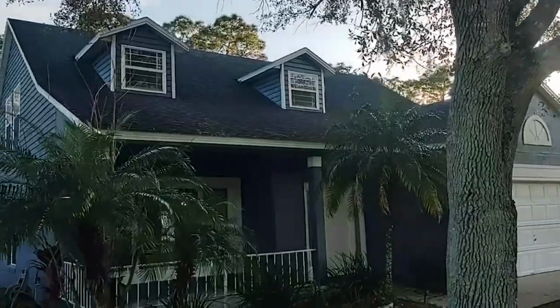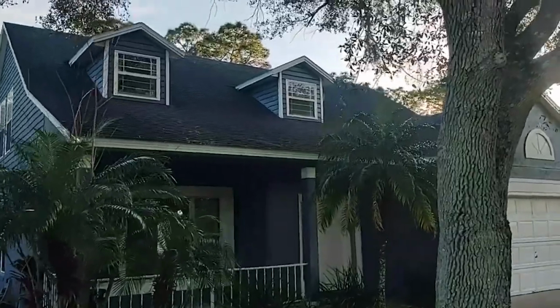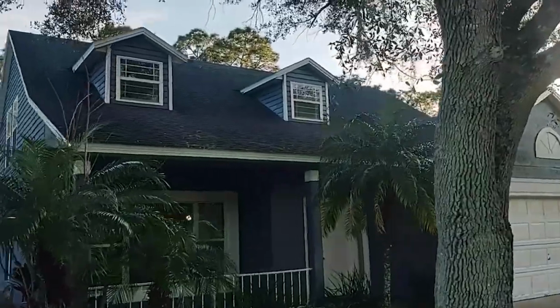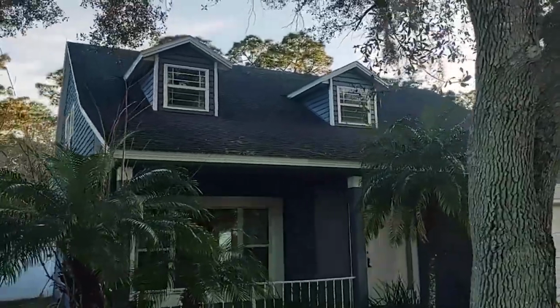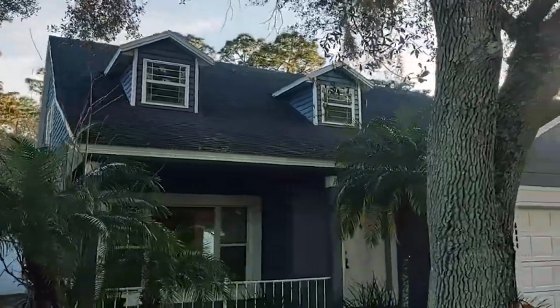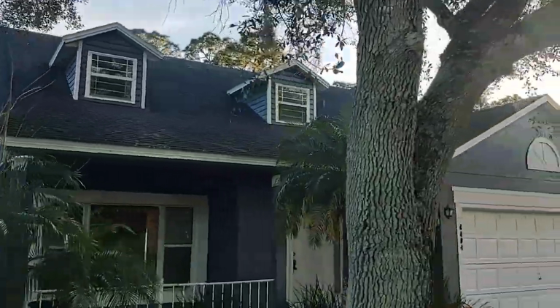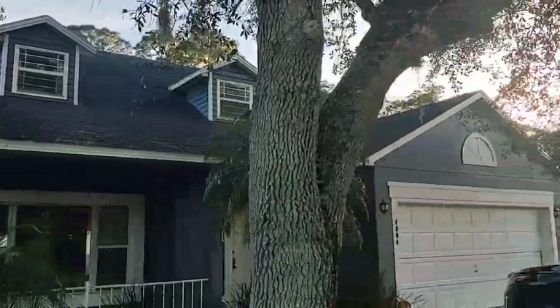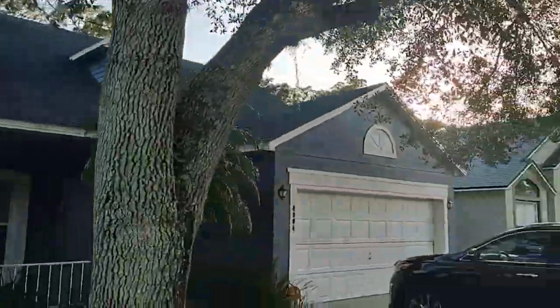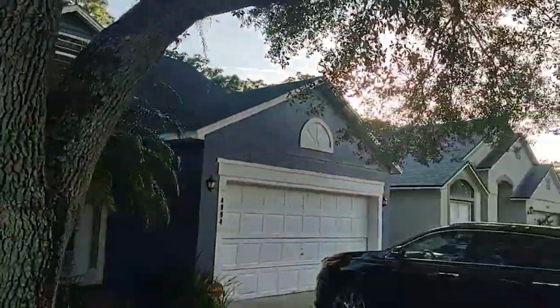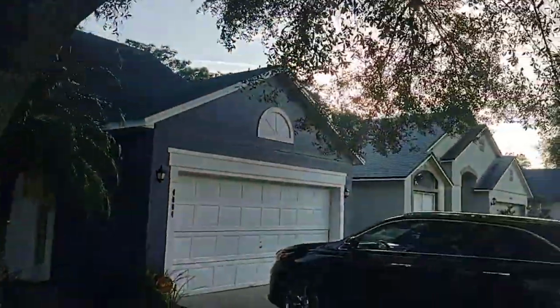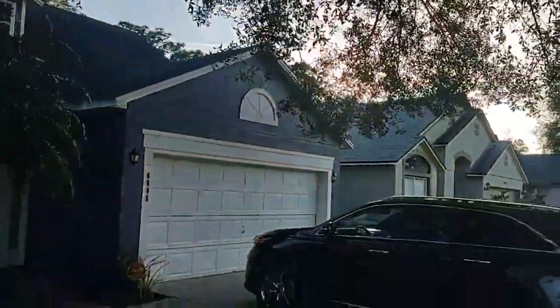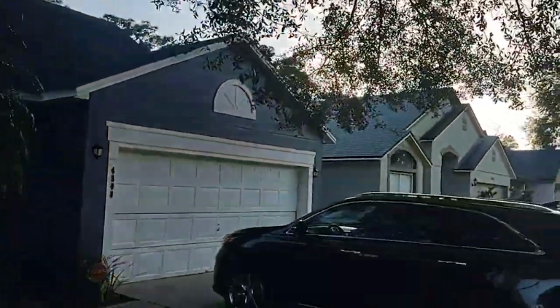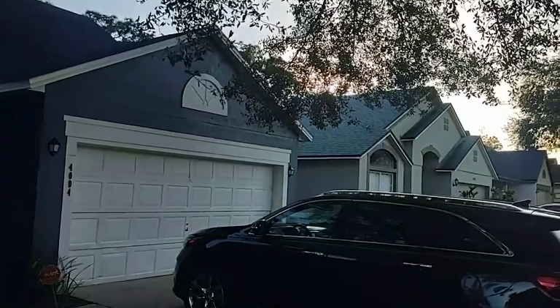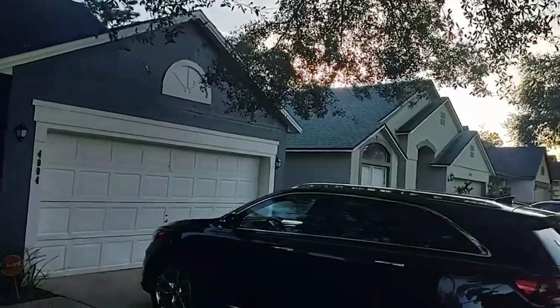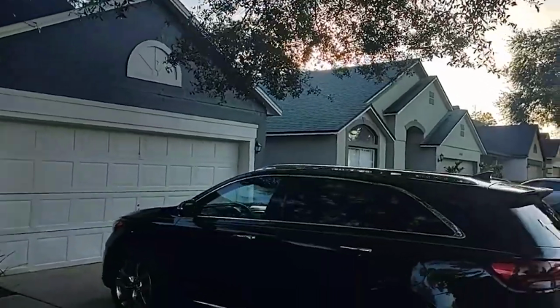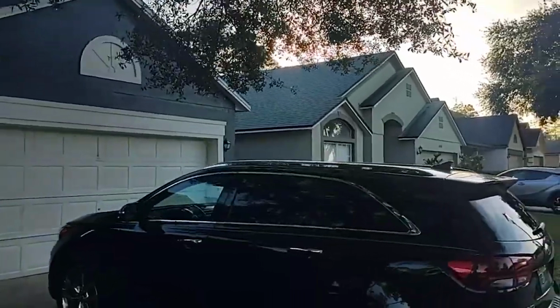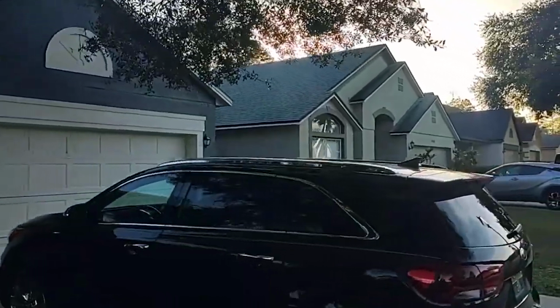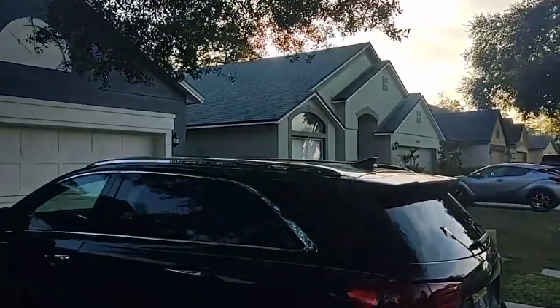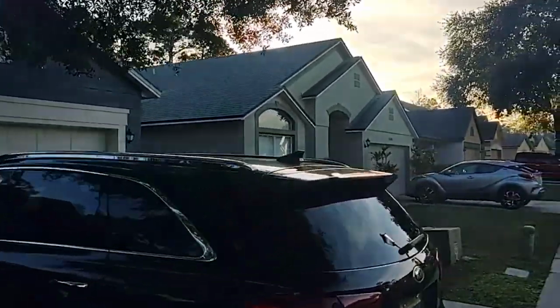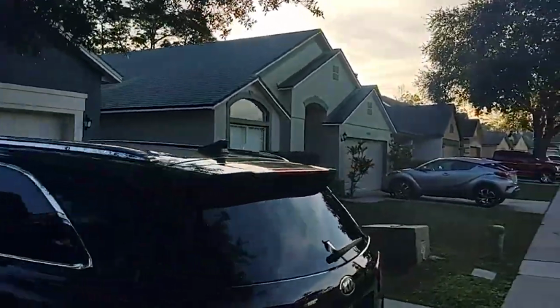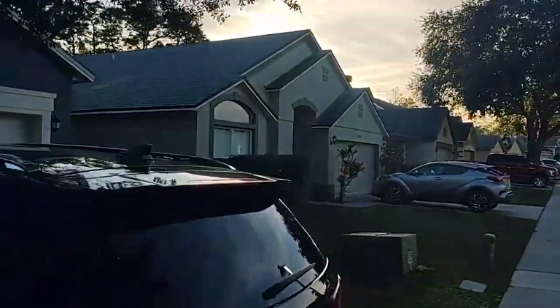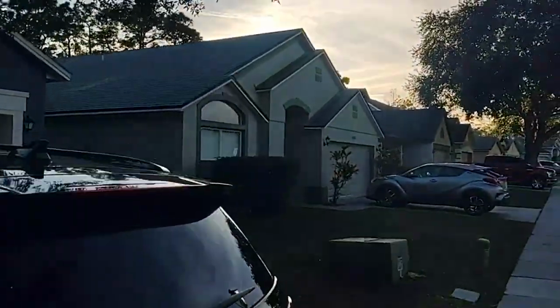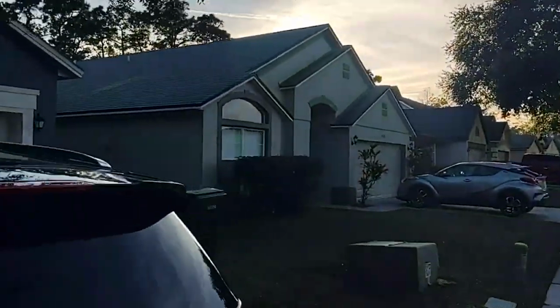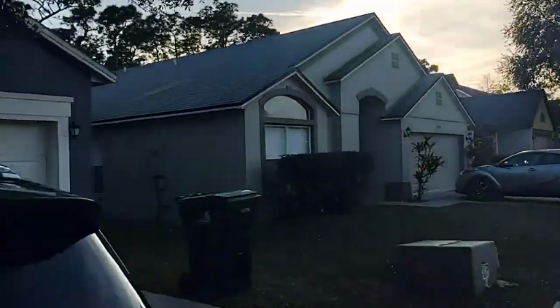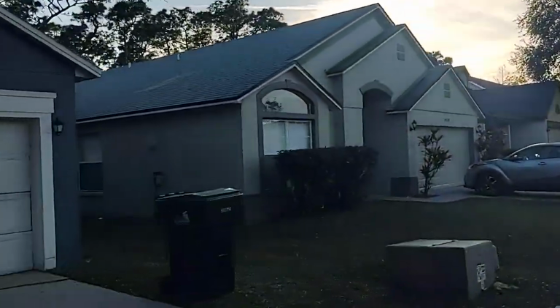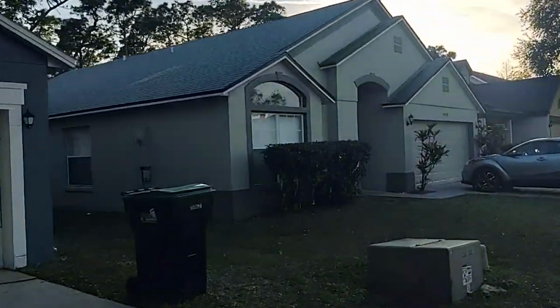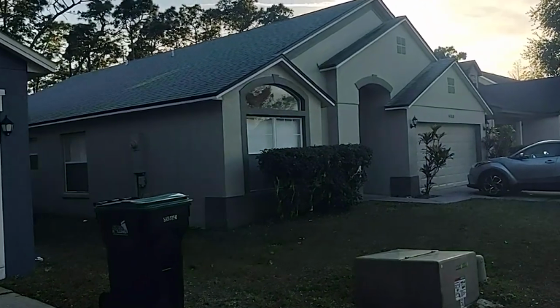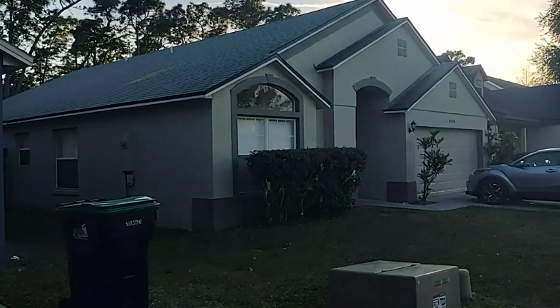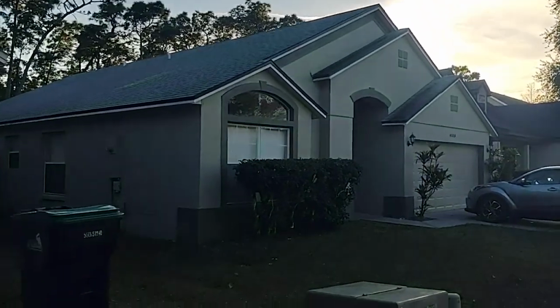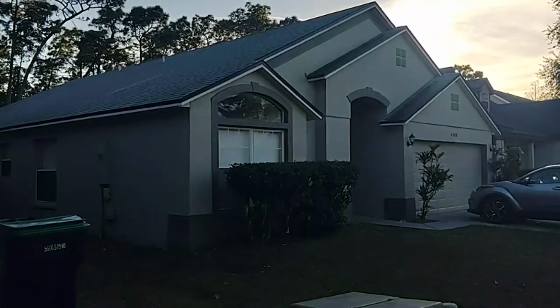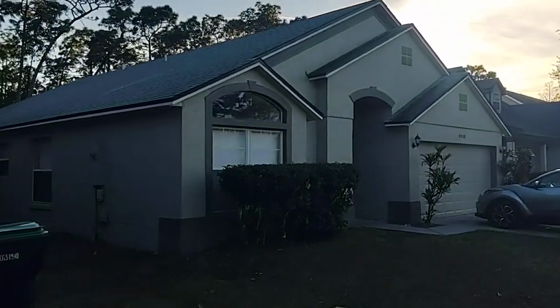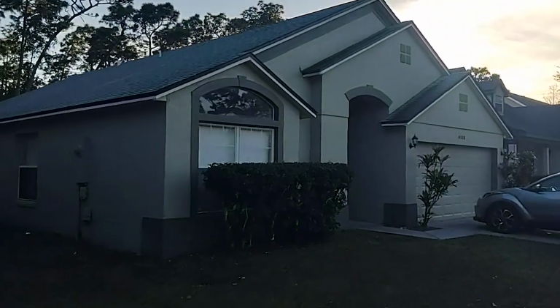I don't know how old the roof is on this — it looks like it's a little older. The house was built in 1998, so it's probably not the original roof, but it's probably not newer either.